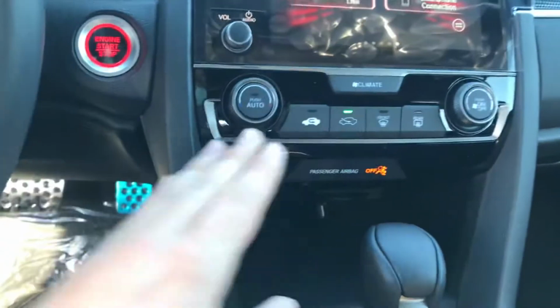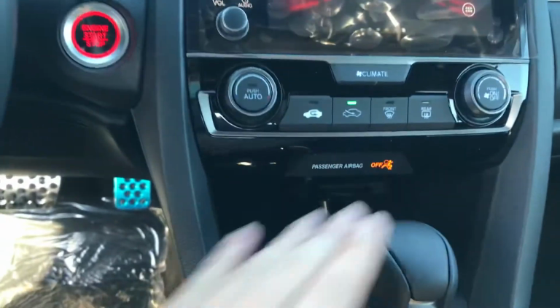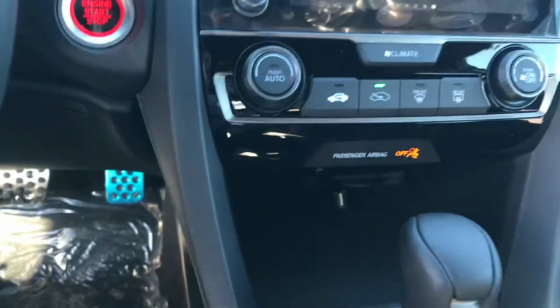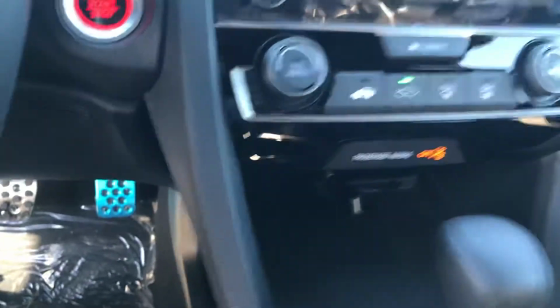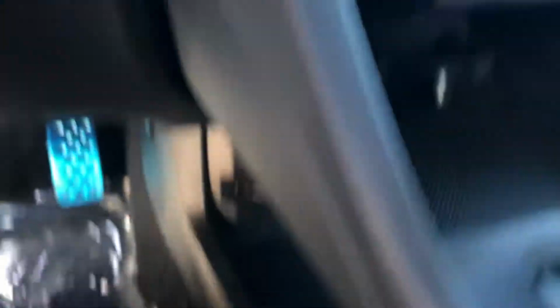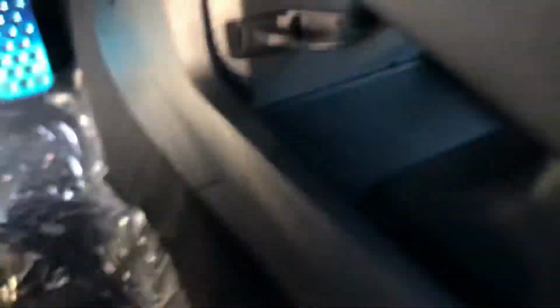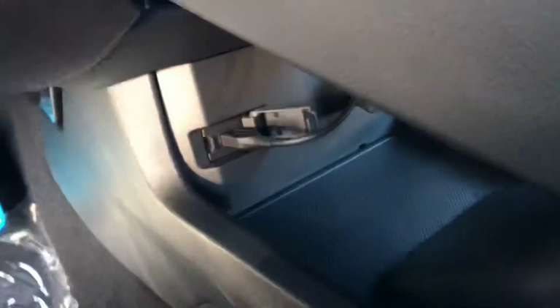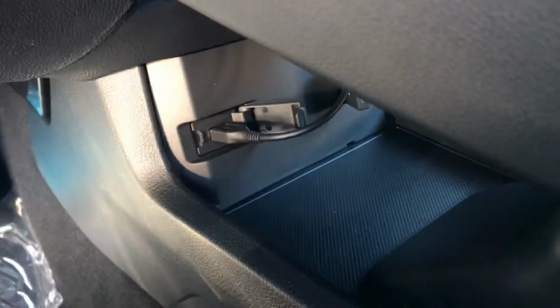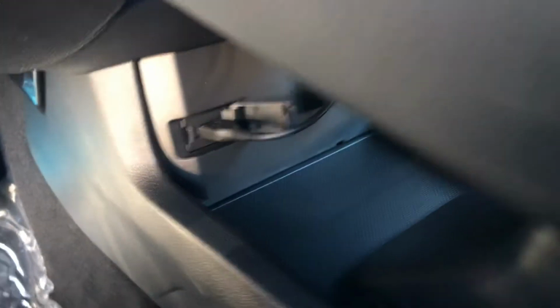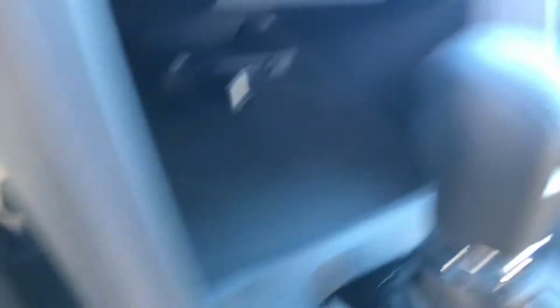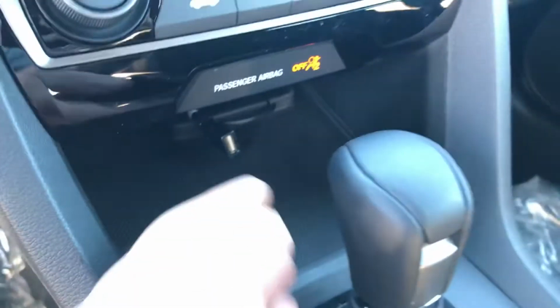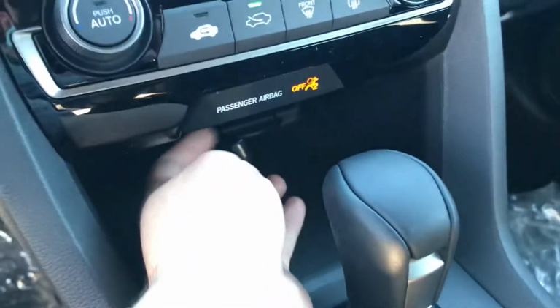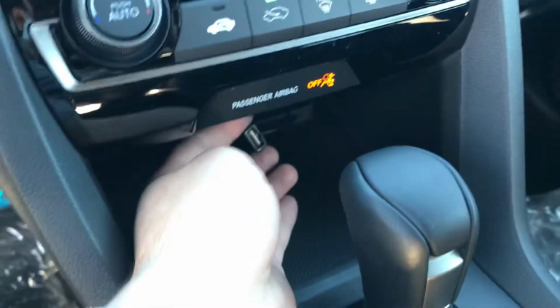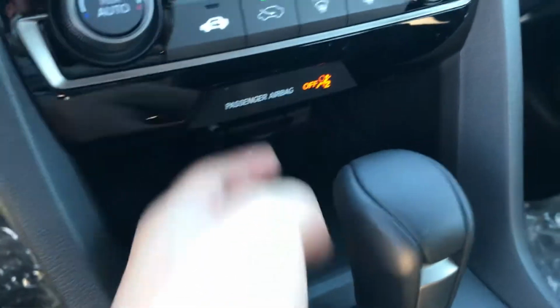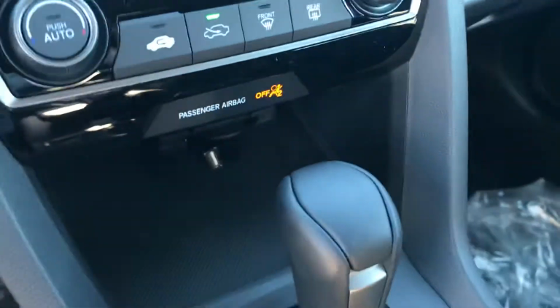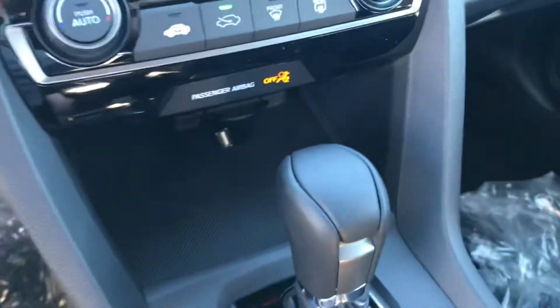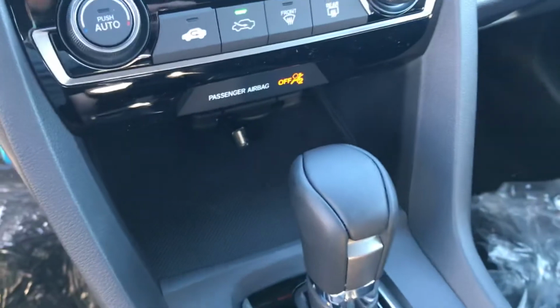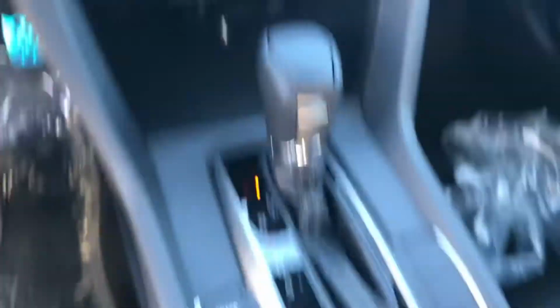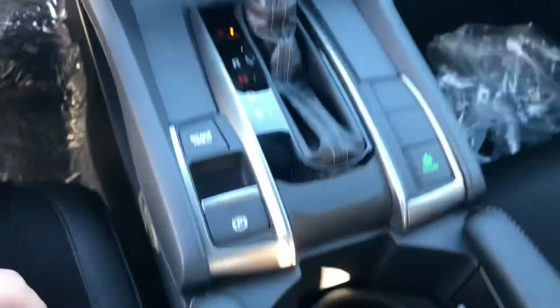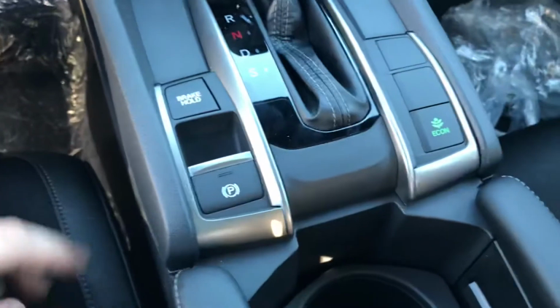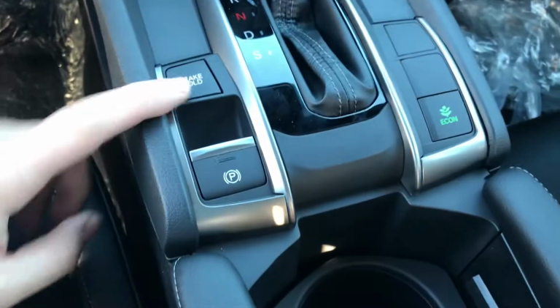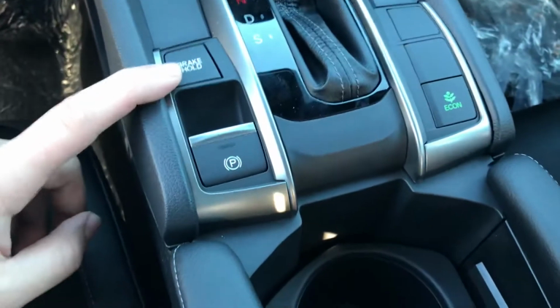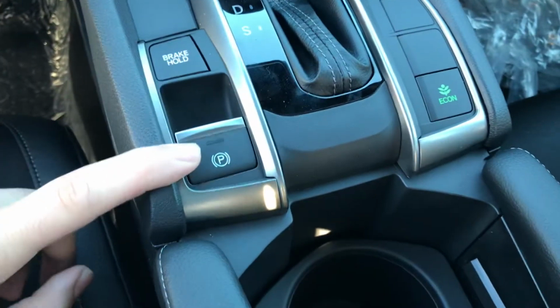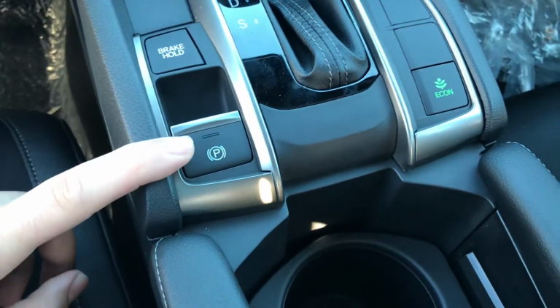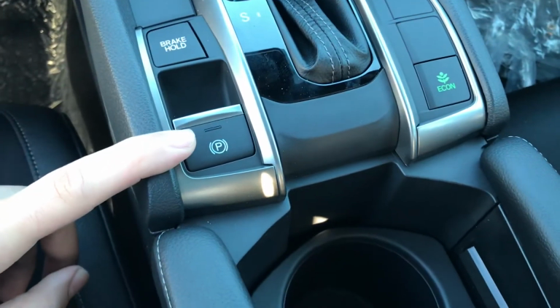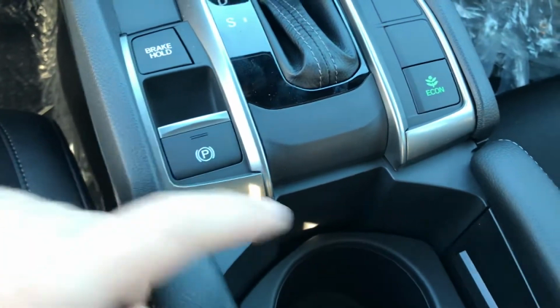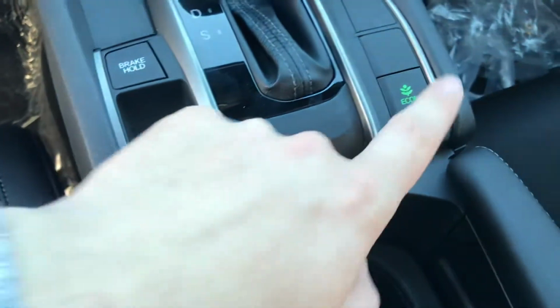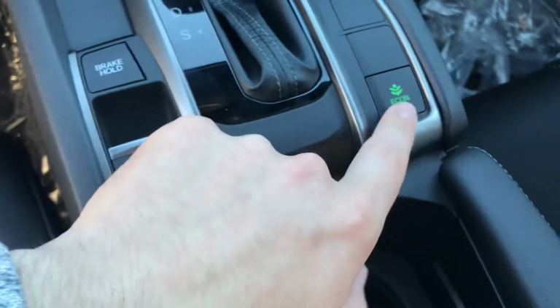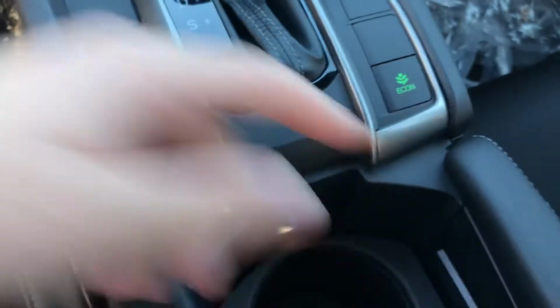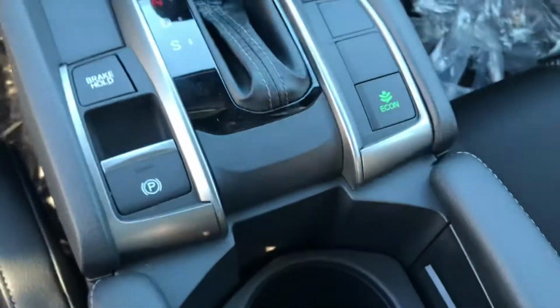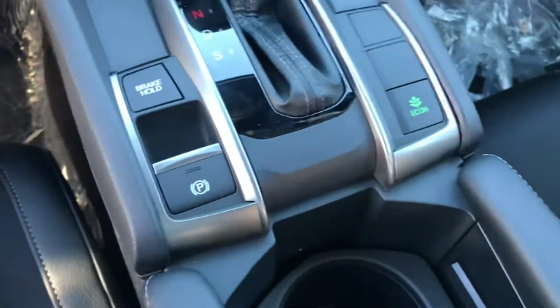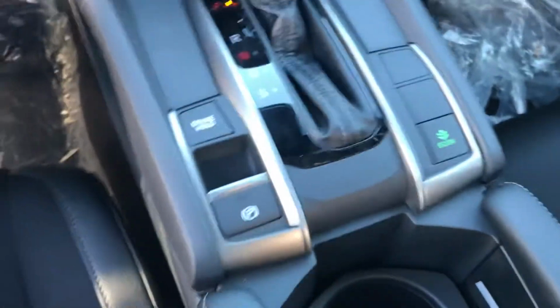You have your climate control system here, and down at the bottom a few charging ports with an extender that snakes up to the top to give you easier access. You're also going to have brake hold, emergency parking brake, and you have your econ mode to save you a little bit on gas.